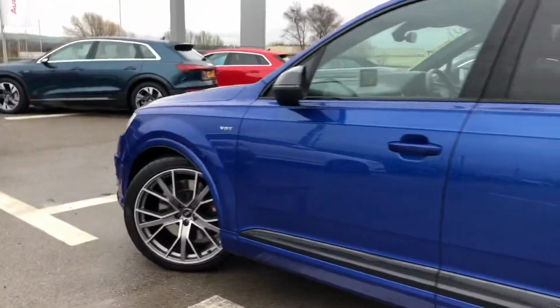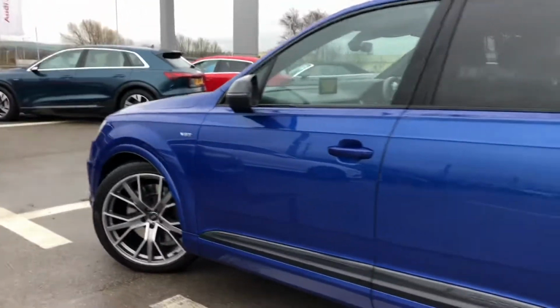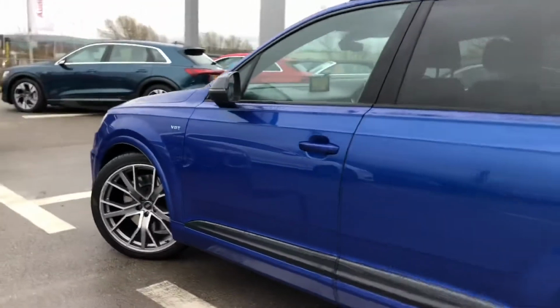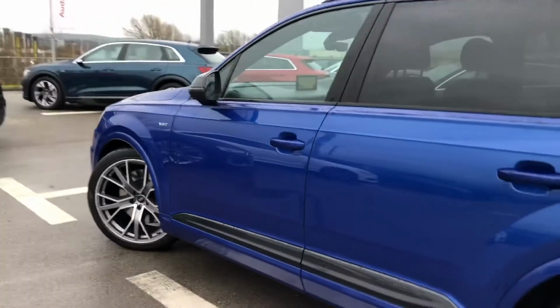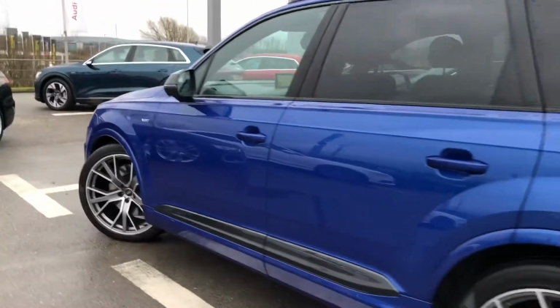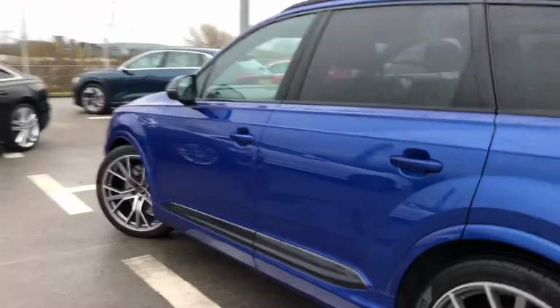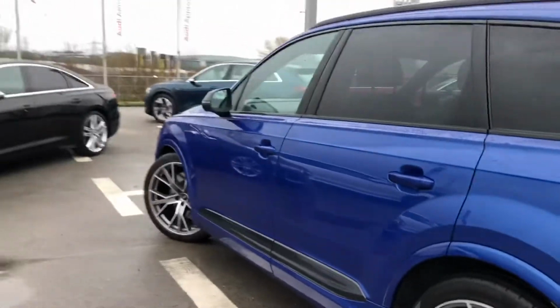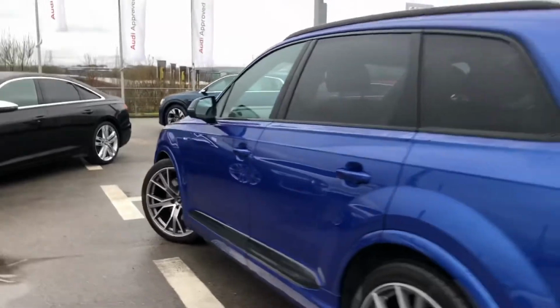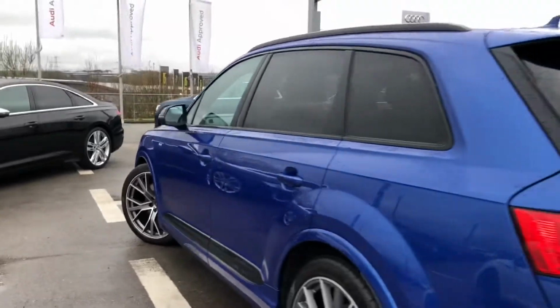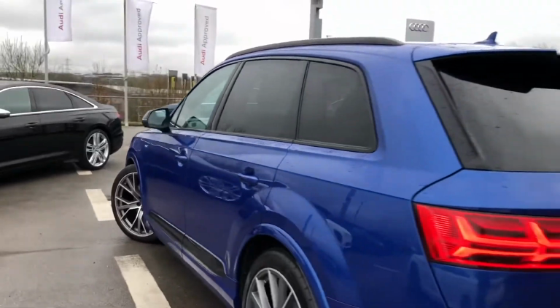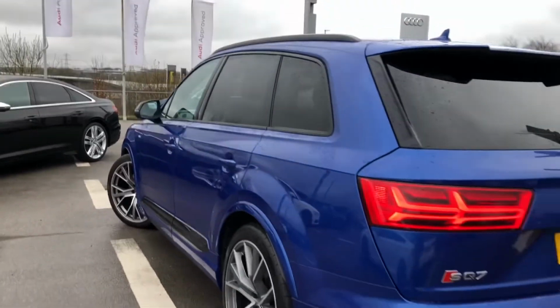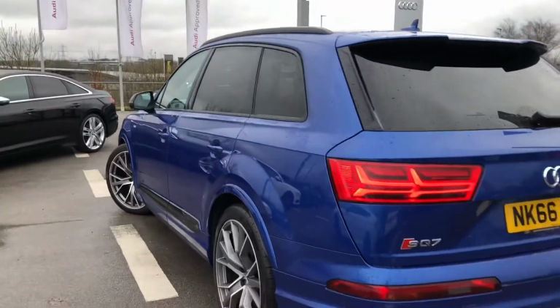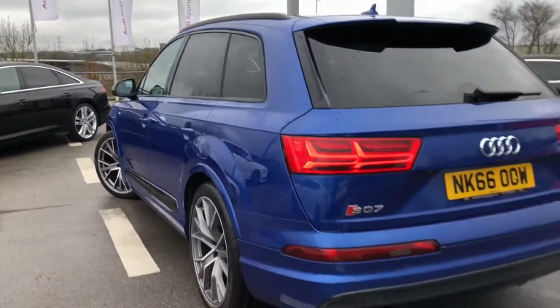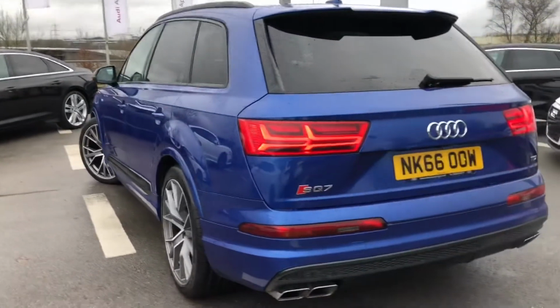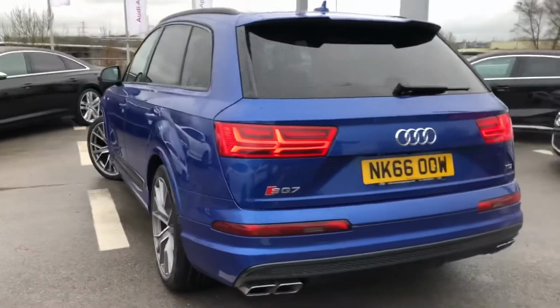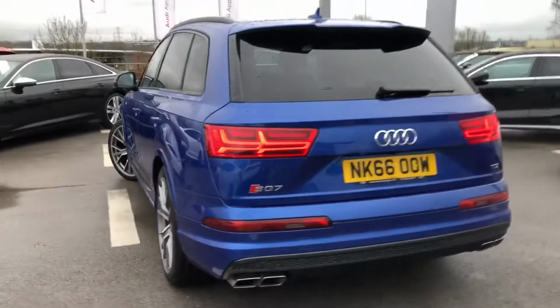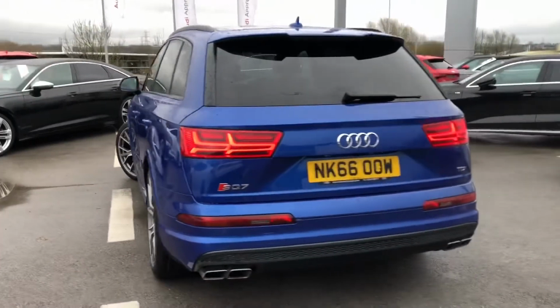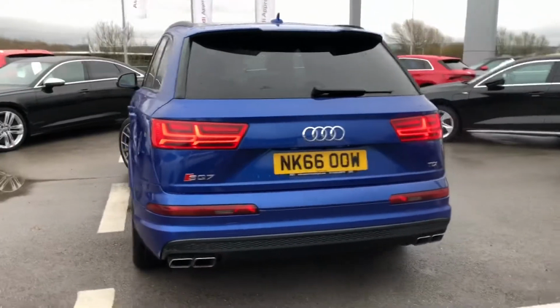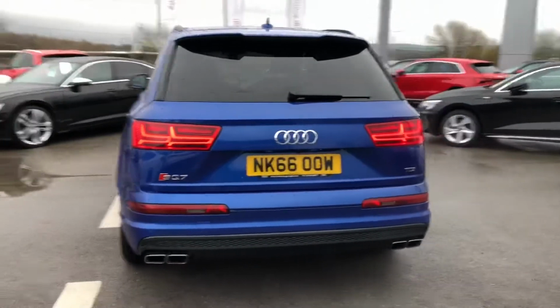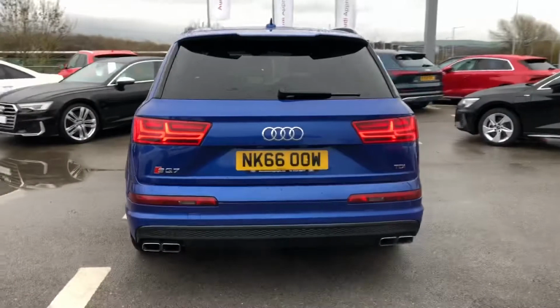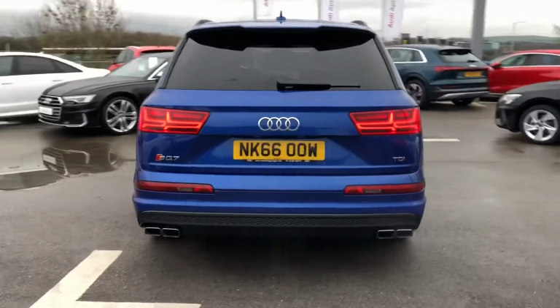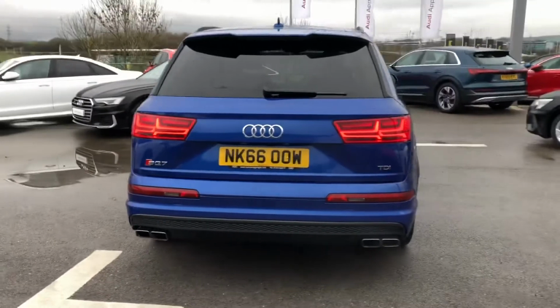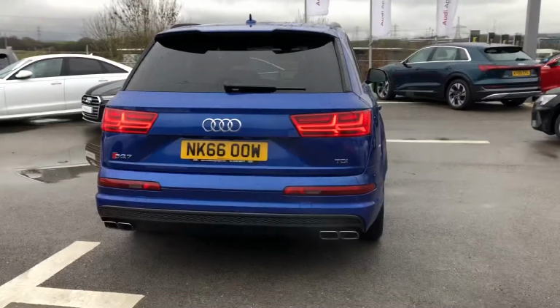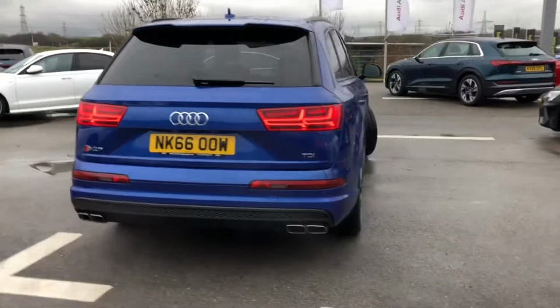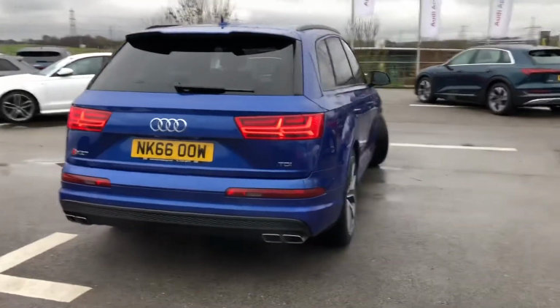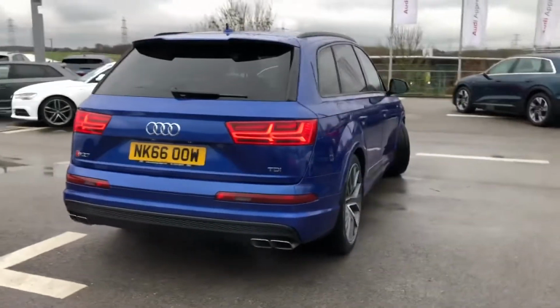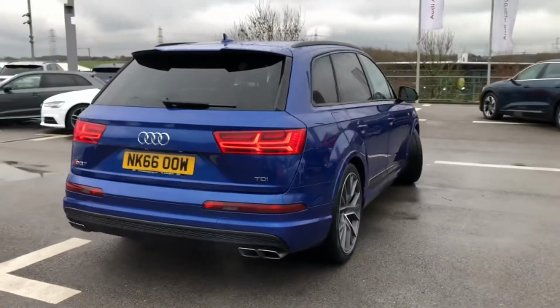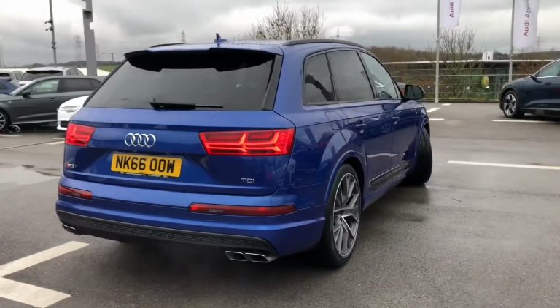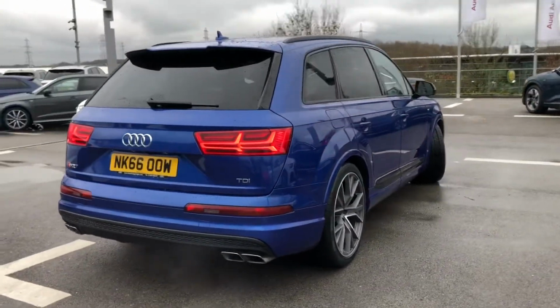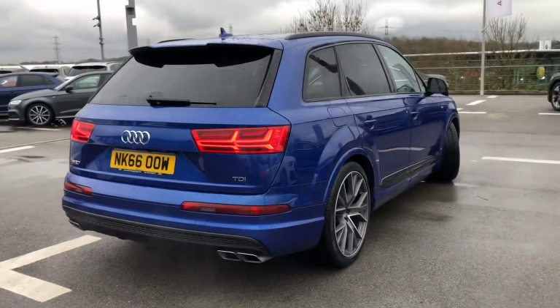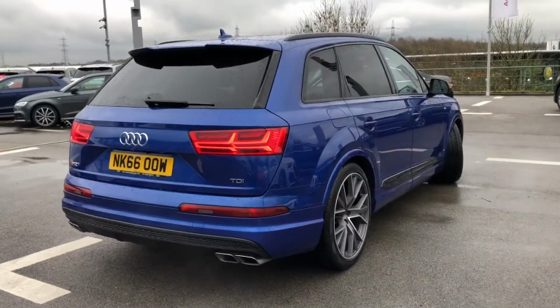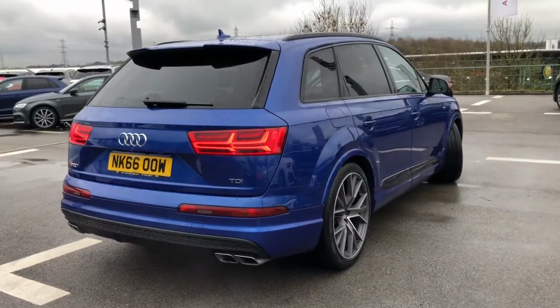It comes with the exterior mirror housing in titanium black. It also comes with black roof rails and we have privacy glass in the back, a power operated tailgate, as well as a rear view camera and parking sensors.